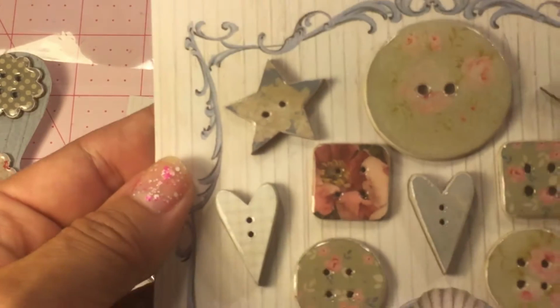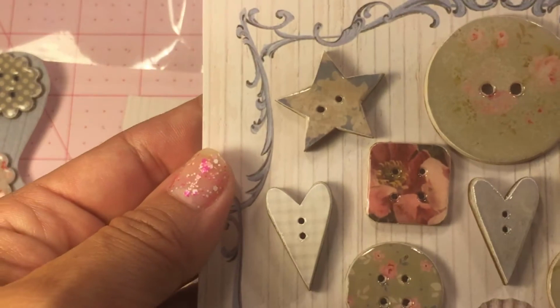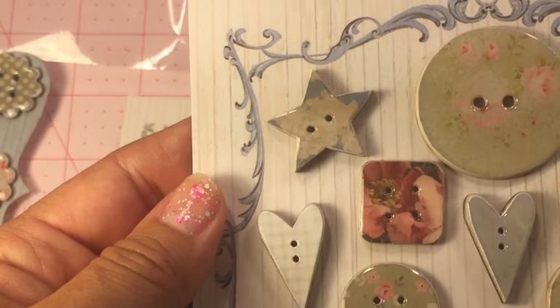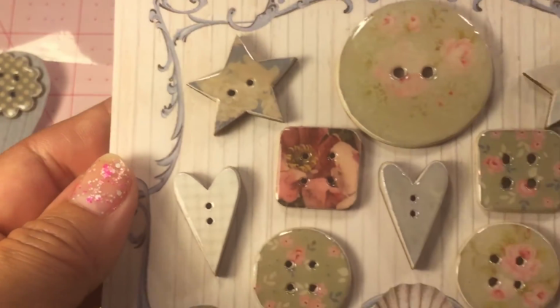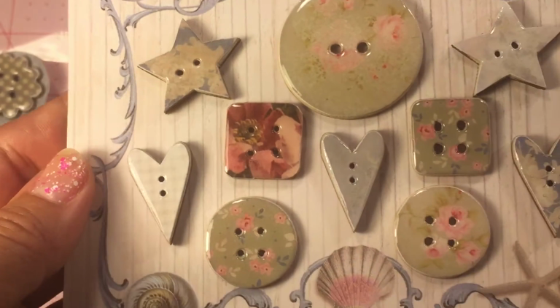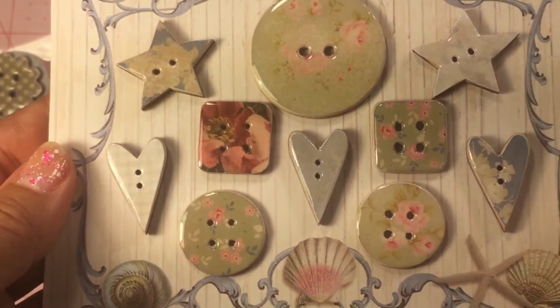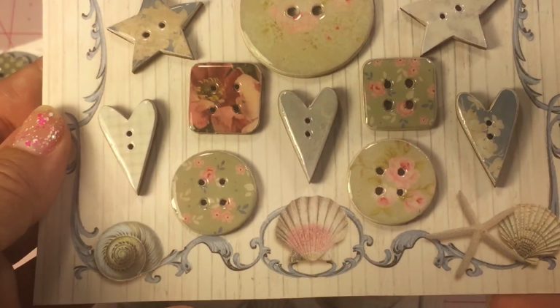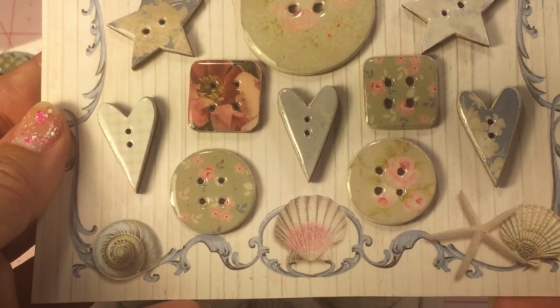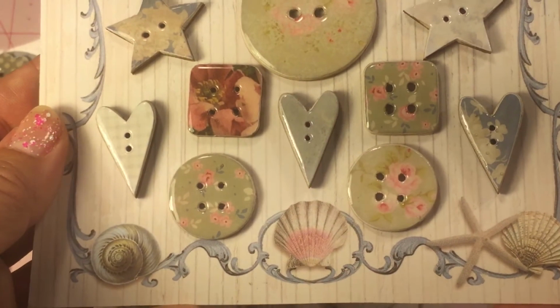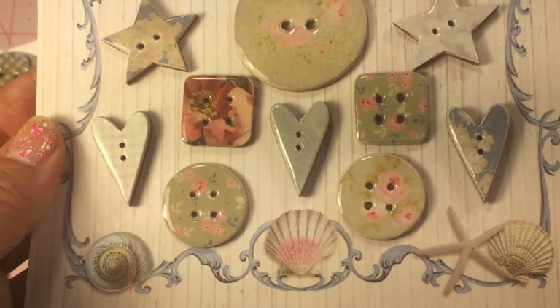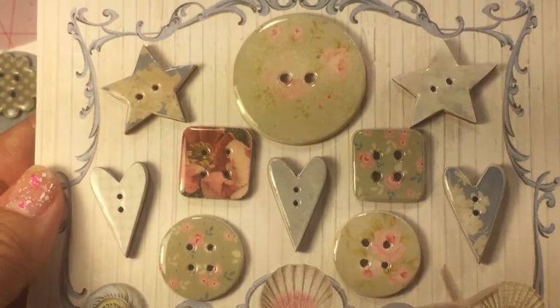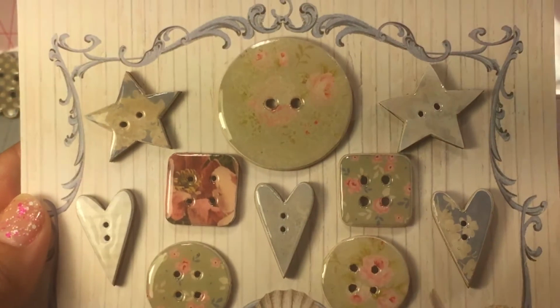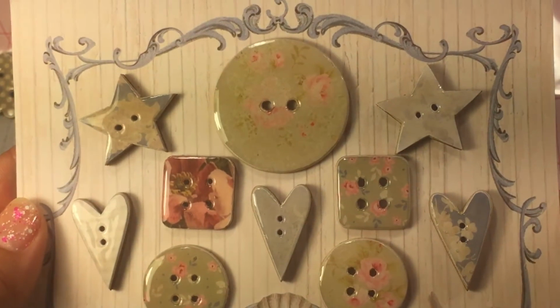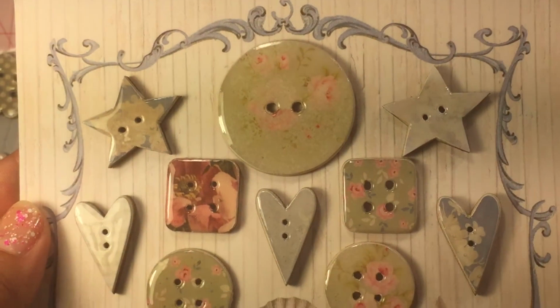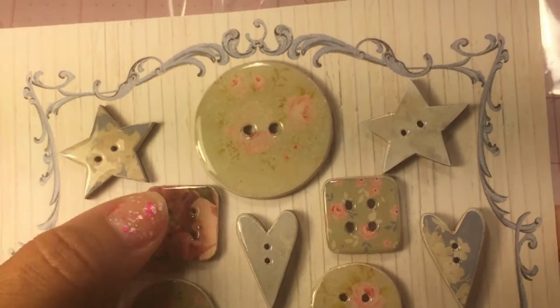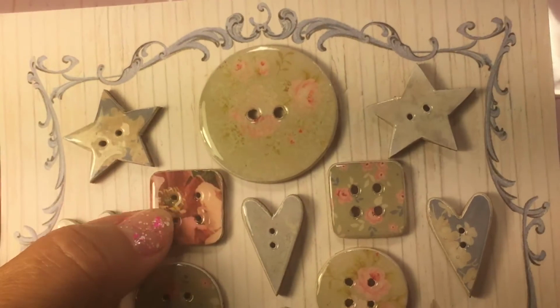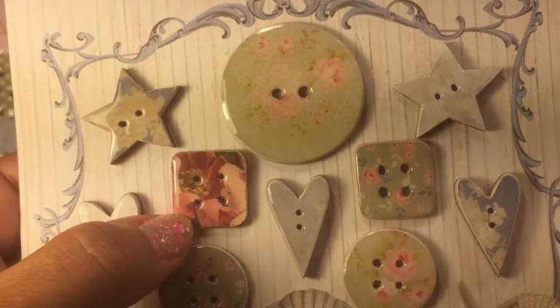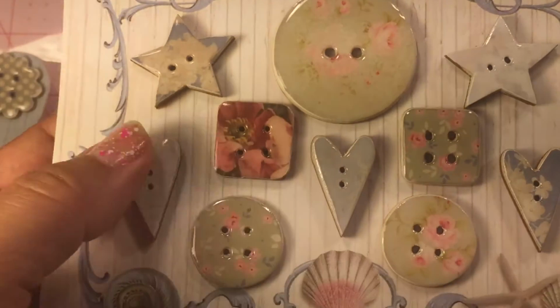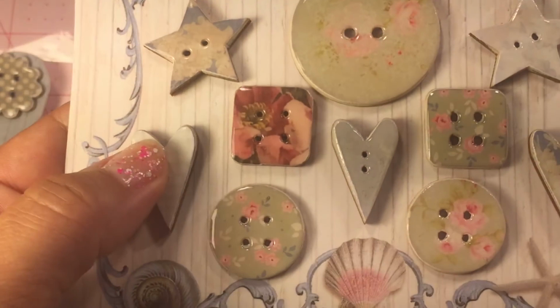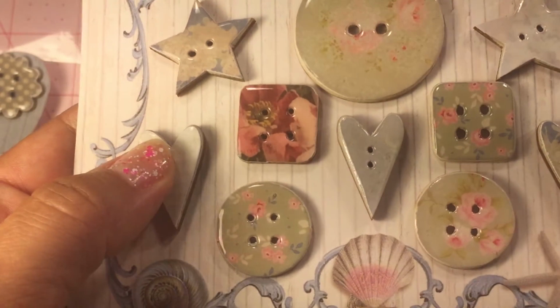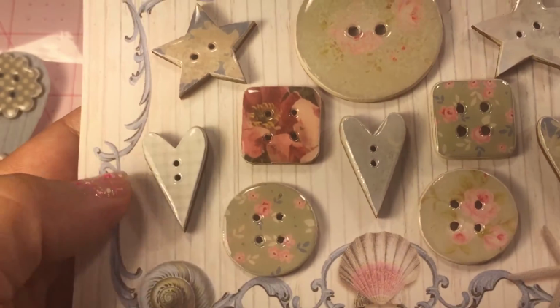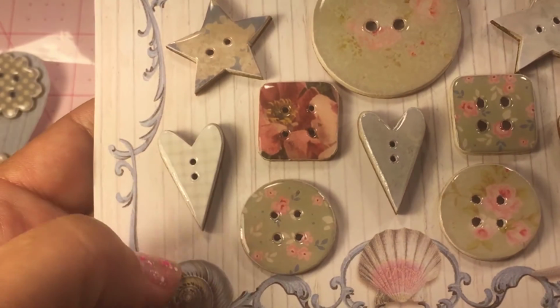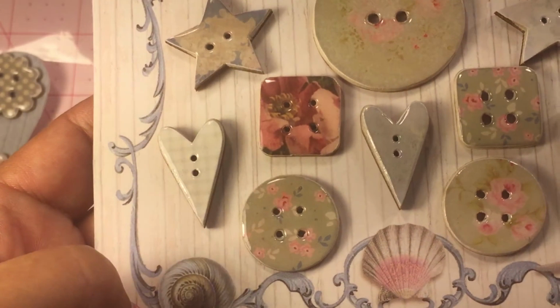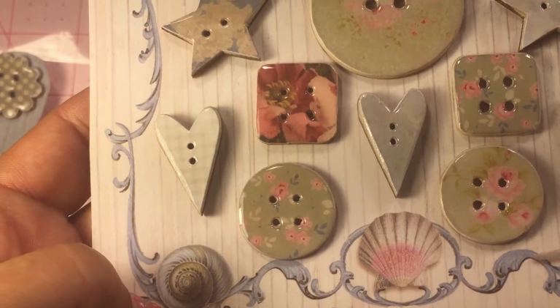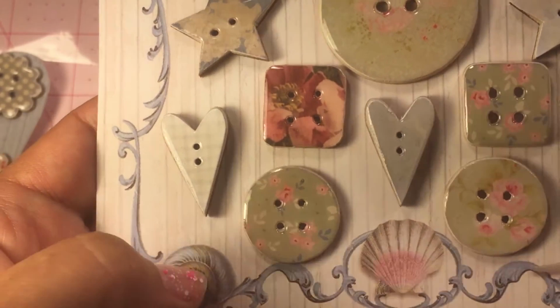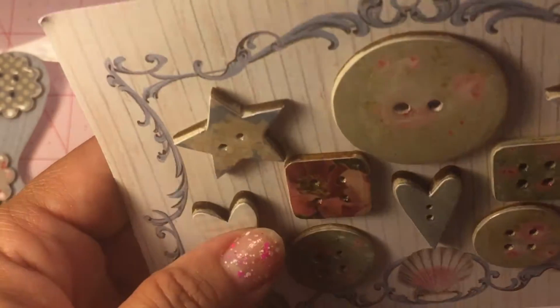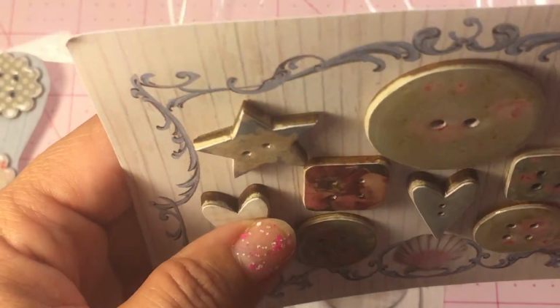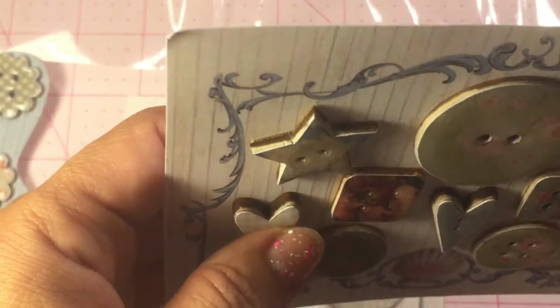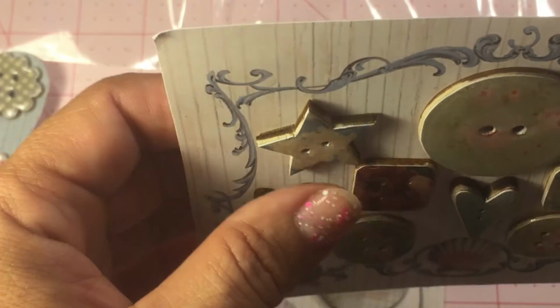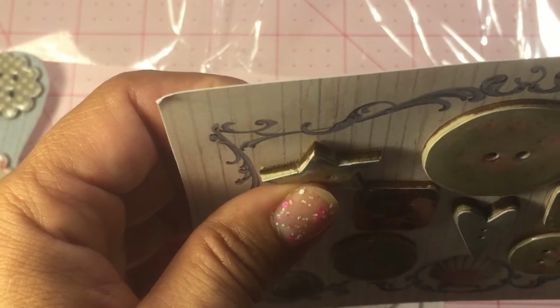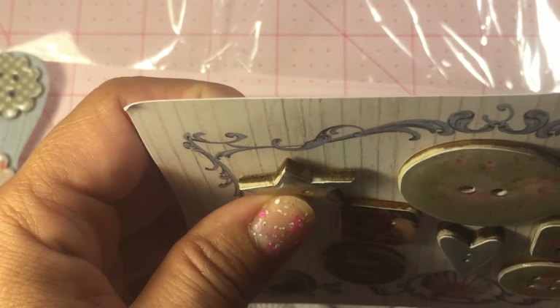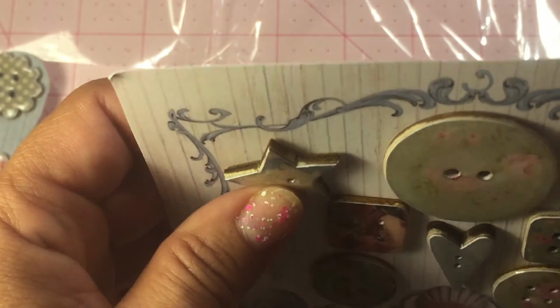And then this is a combination of stars and hearts, and round buttons and square ones. So nice and gorgeous. And look, I think they're made out of wood — yeah, they are.